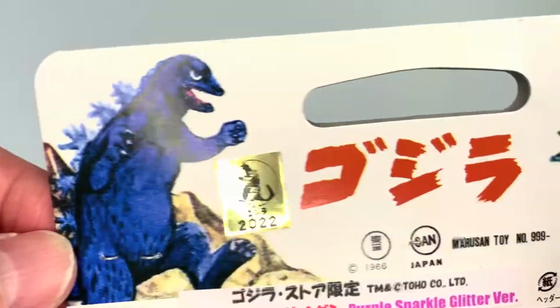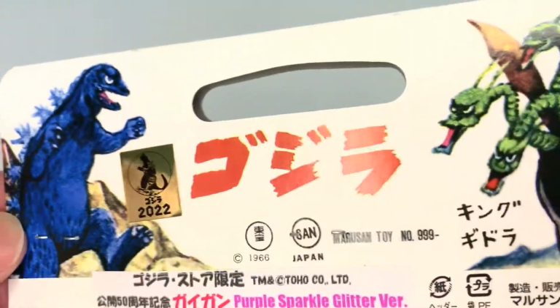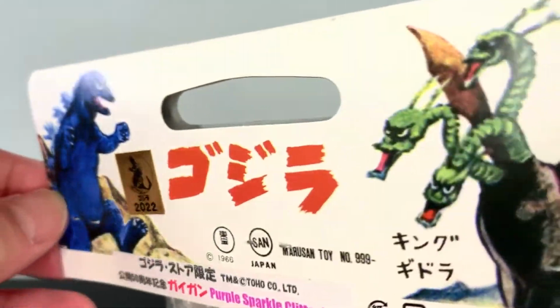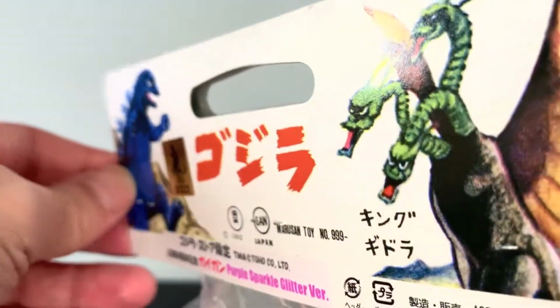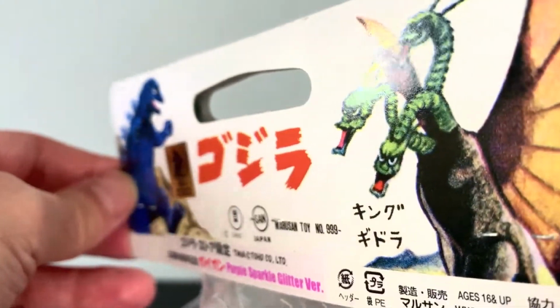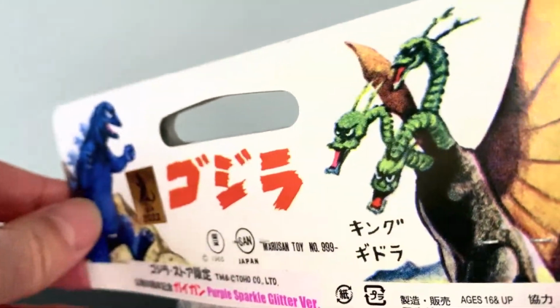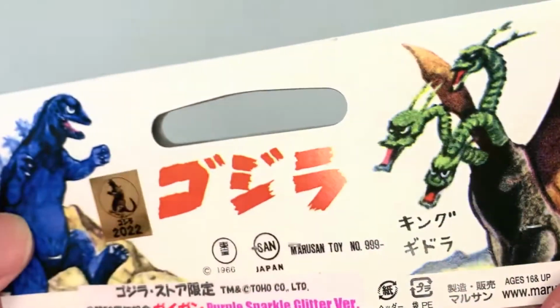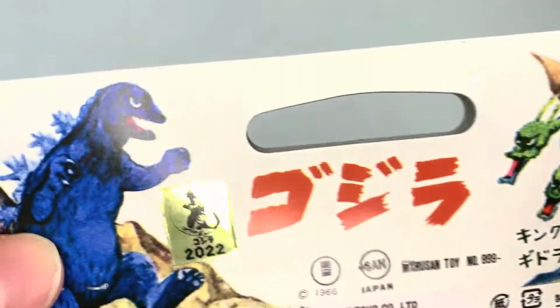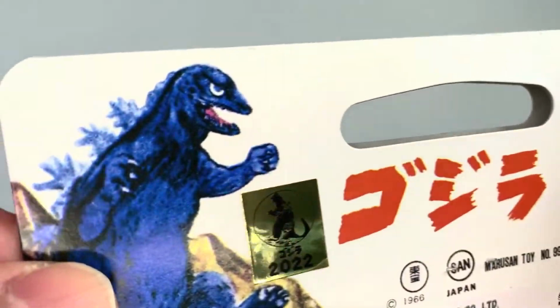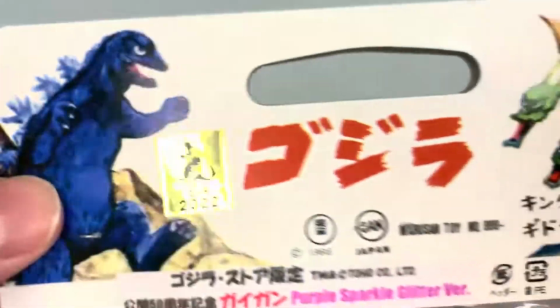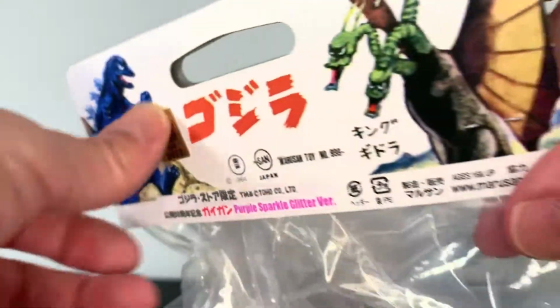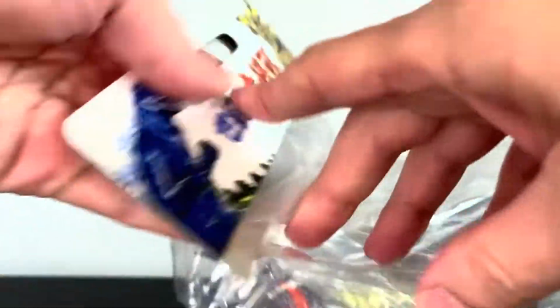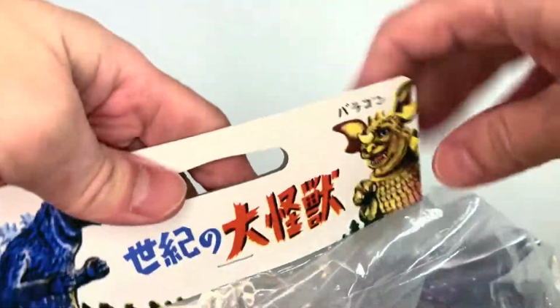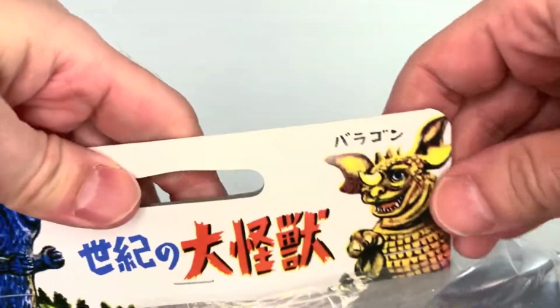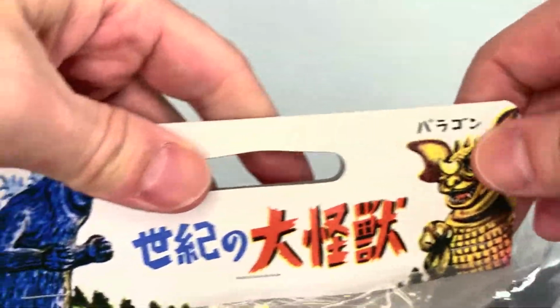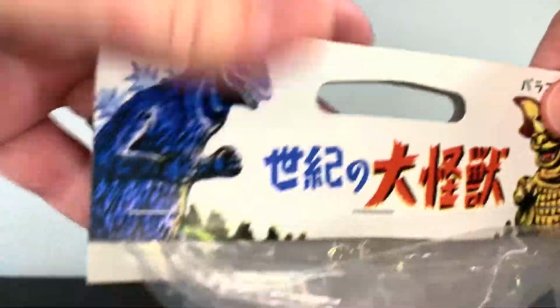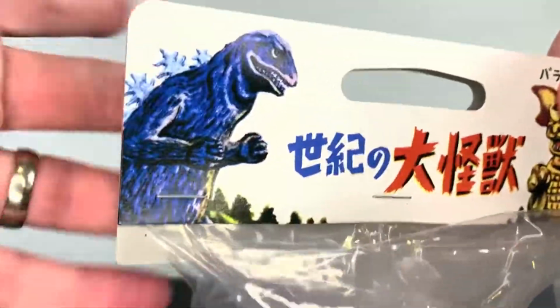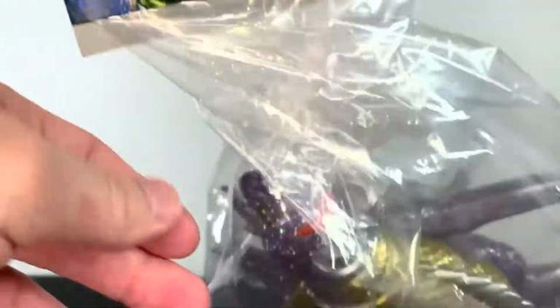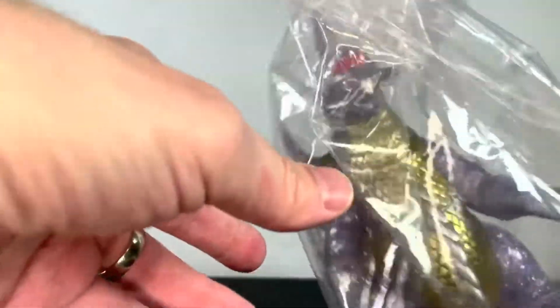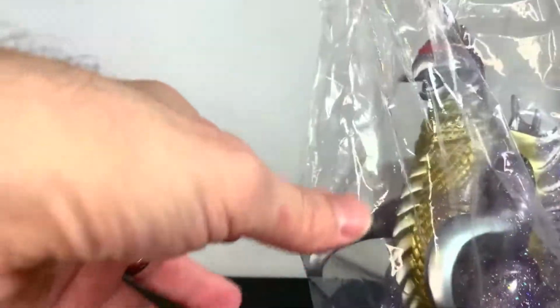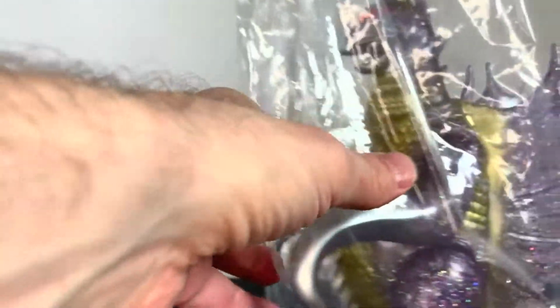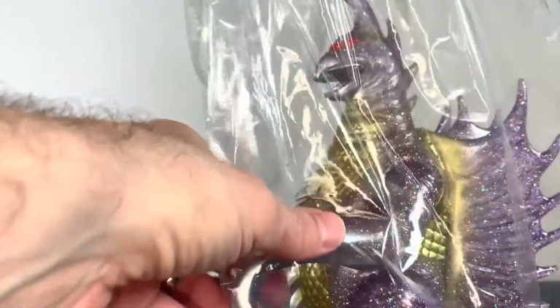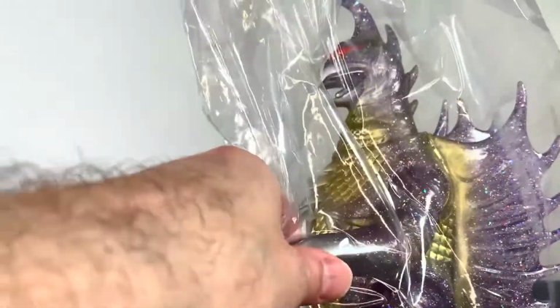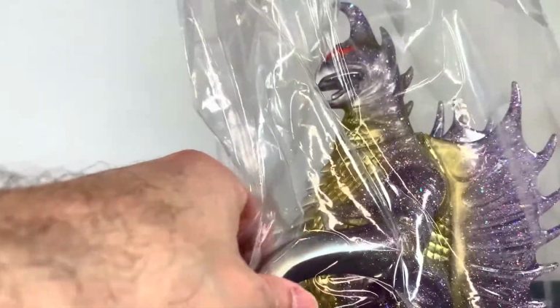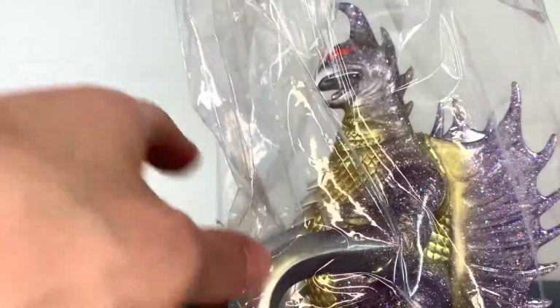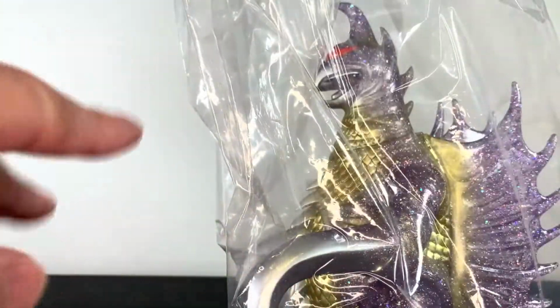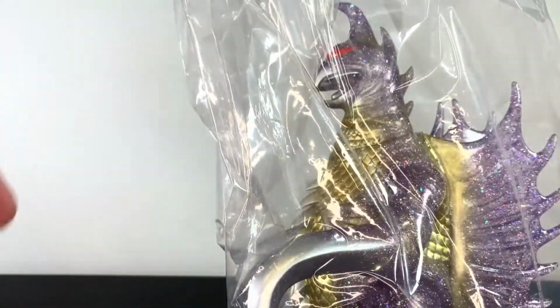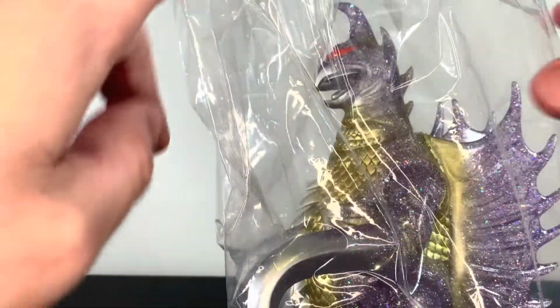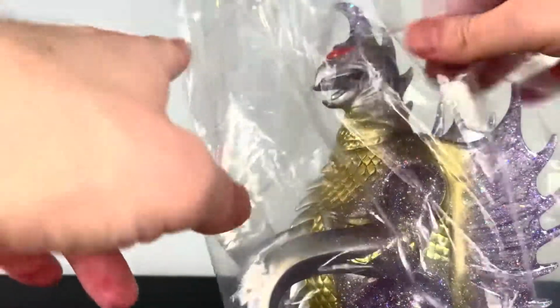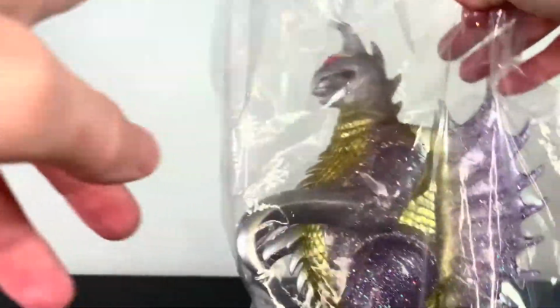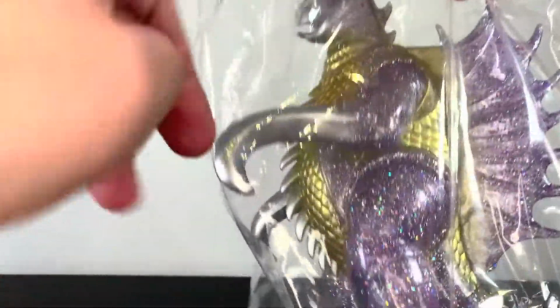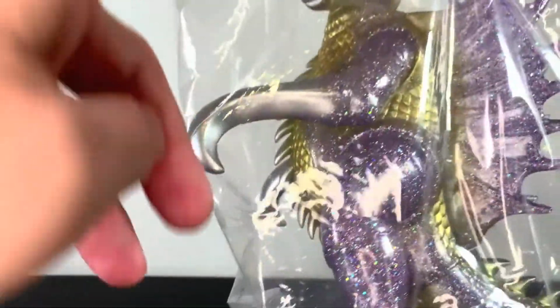Check out this classic card with classic art of Godzilla, Ghidorah, Baragon, and more Godzilla. That is cool, and I'm going to cut that off but I'm going to keep that card because it's really cool.